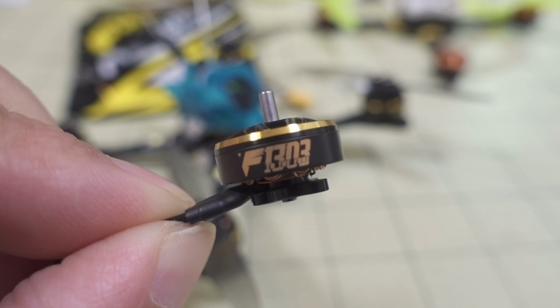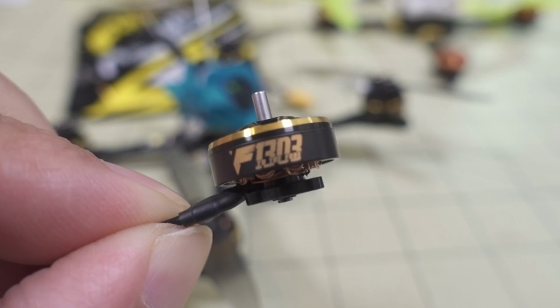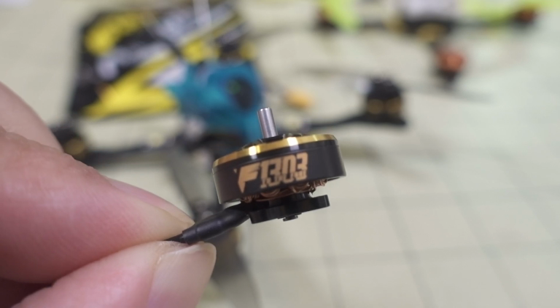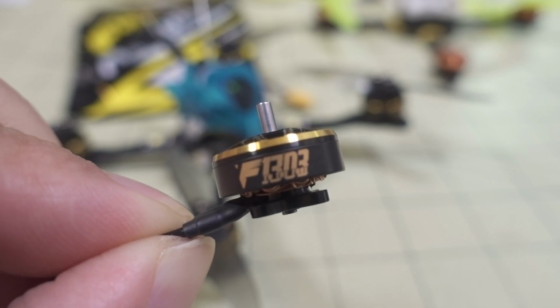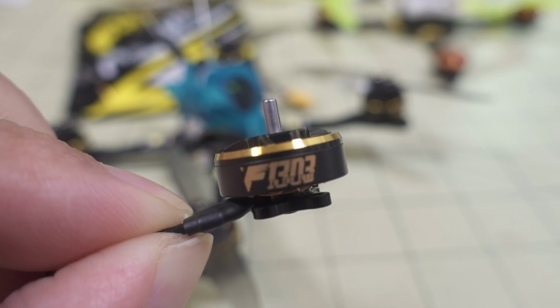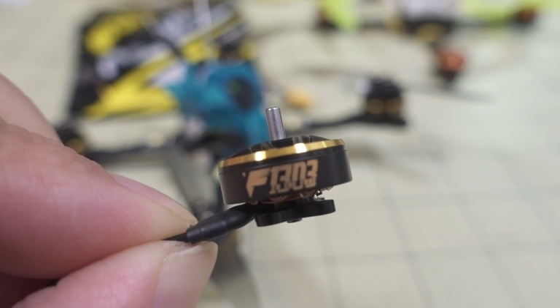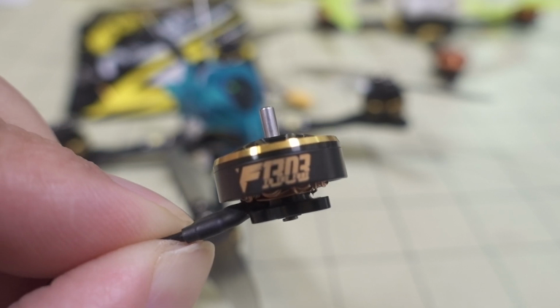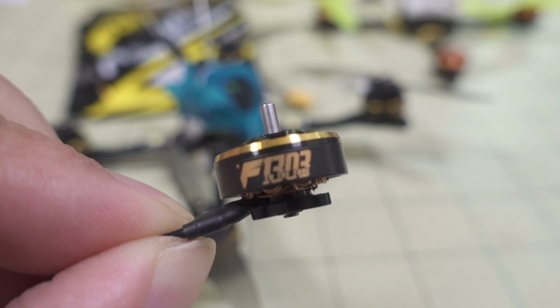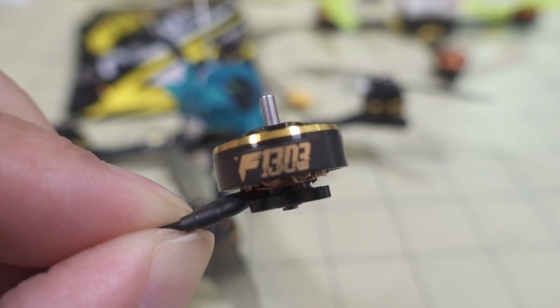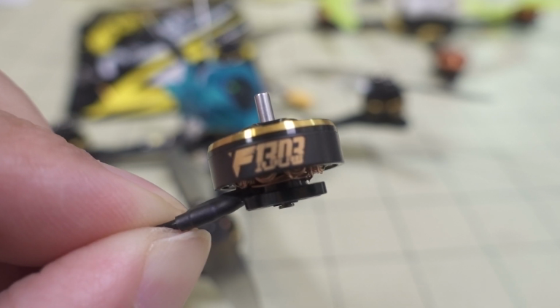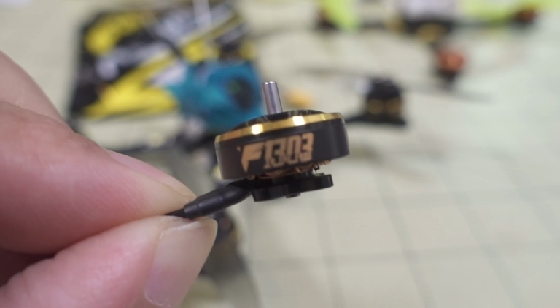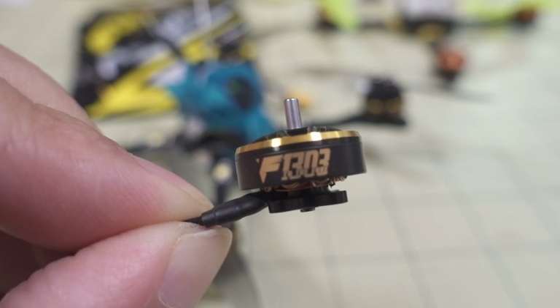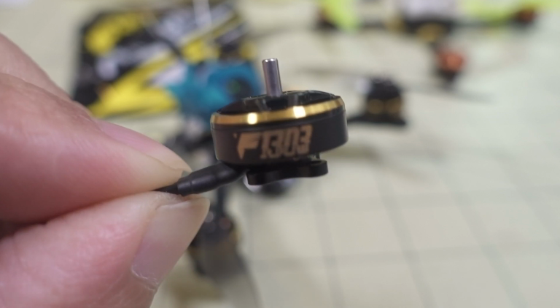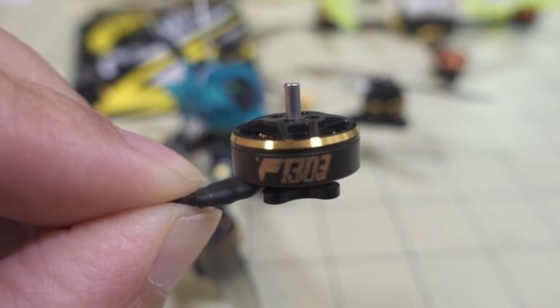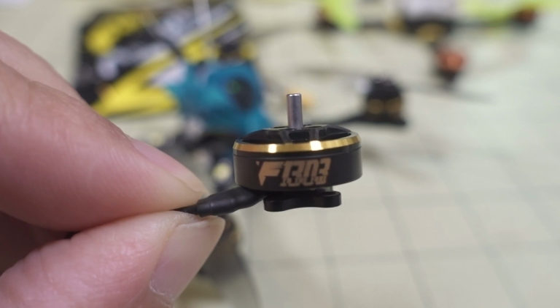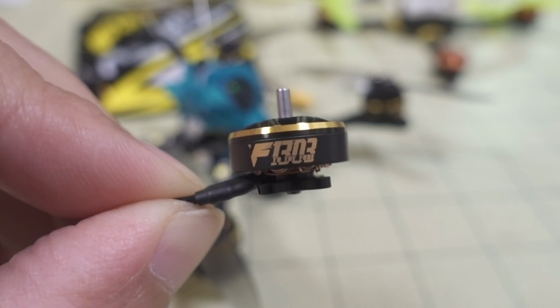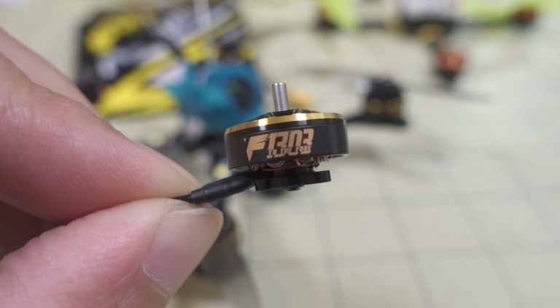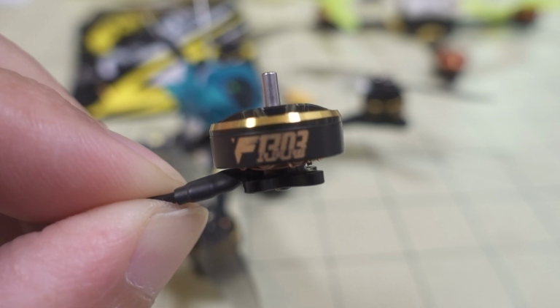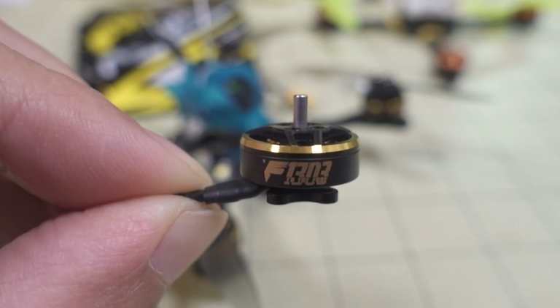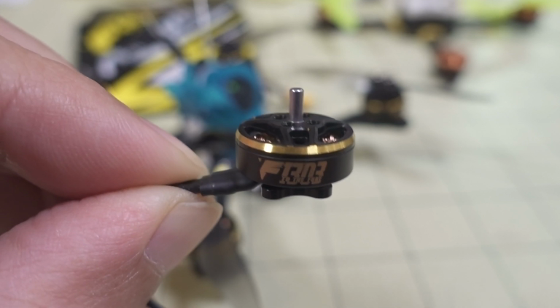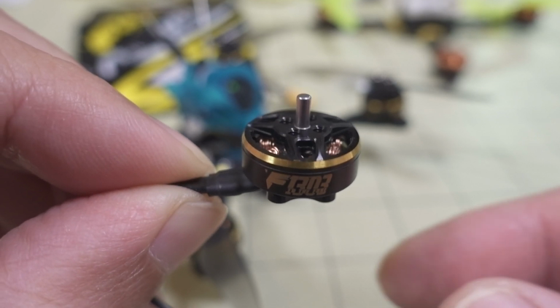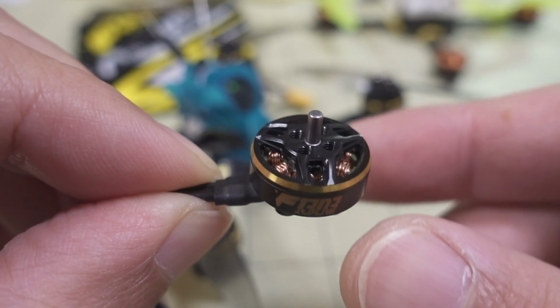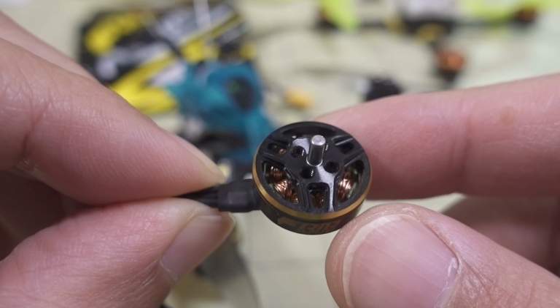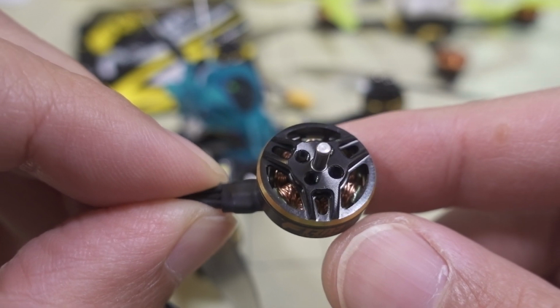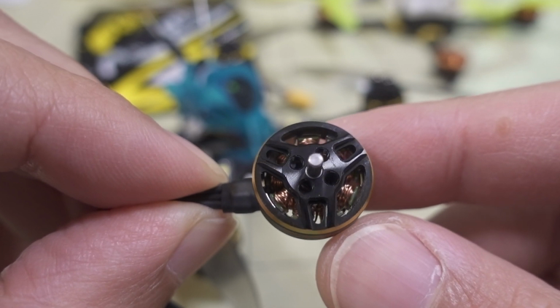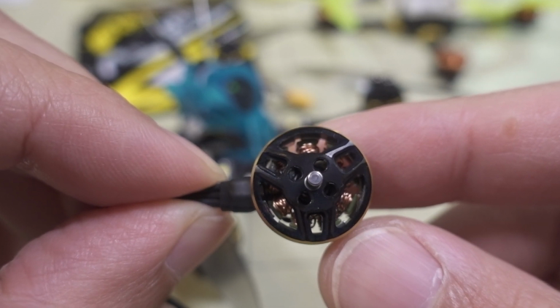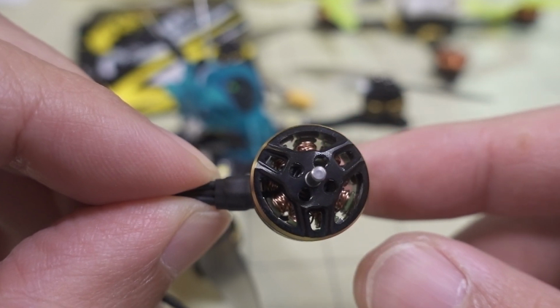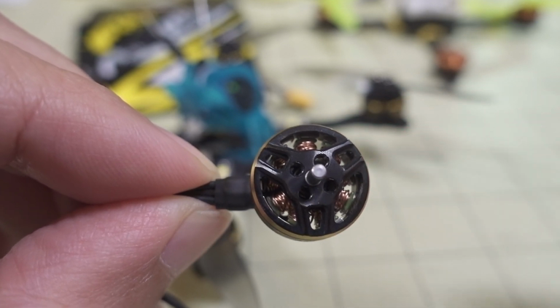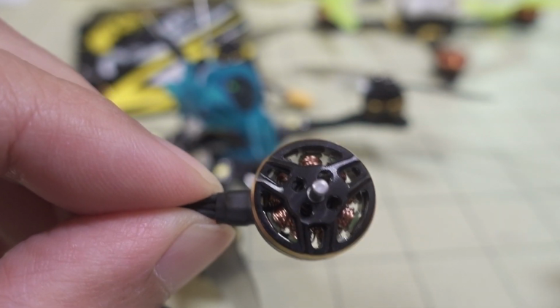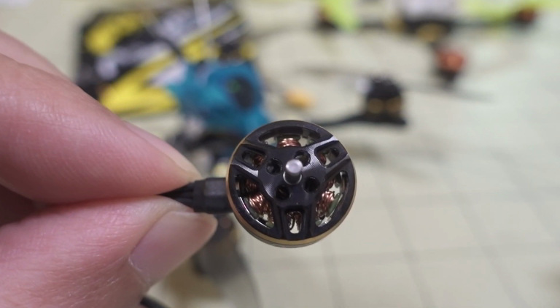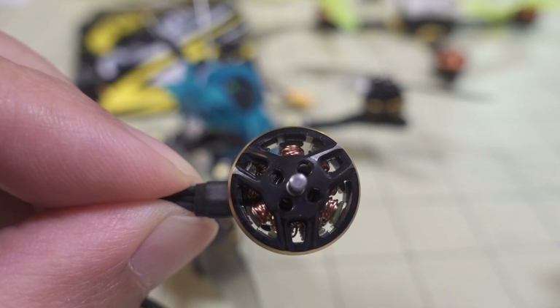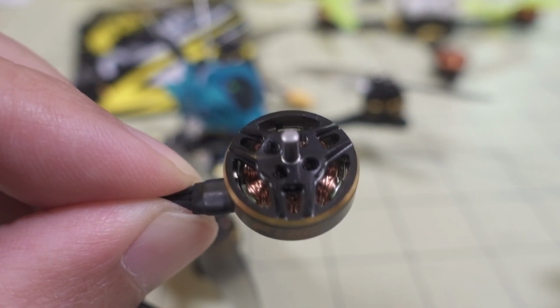In this video we're taking a look at the new T-Motor F-1303 5000 KV motor. A while back I did a video on a prototype of this motor, the 1303 size 5000 KV from T-Motor.